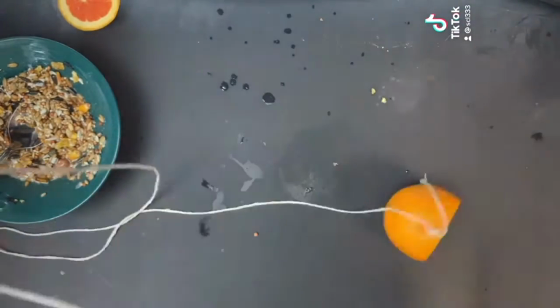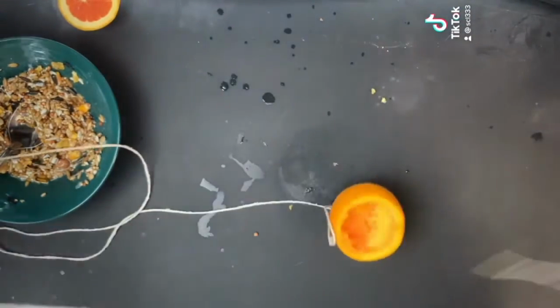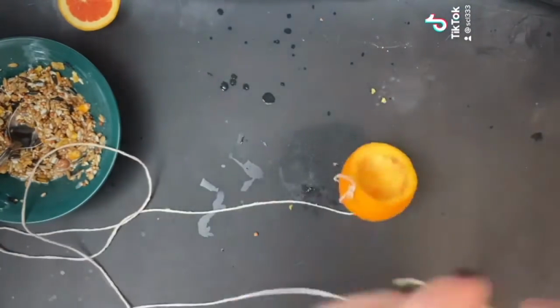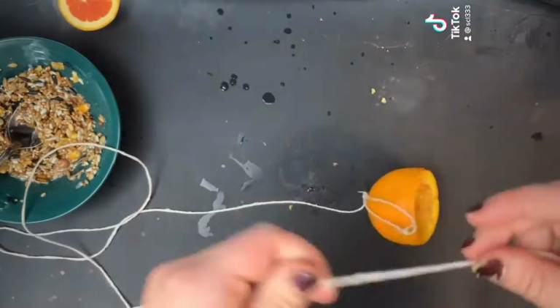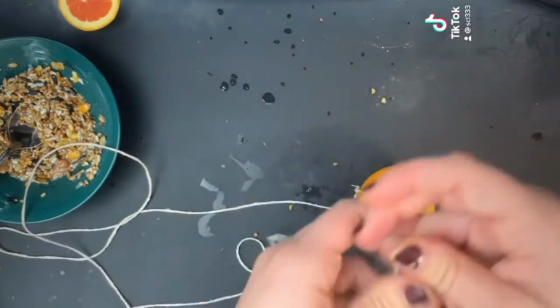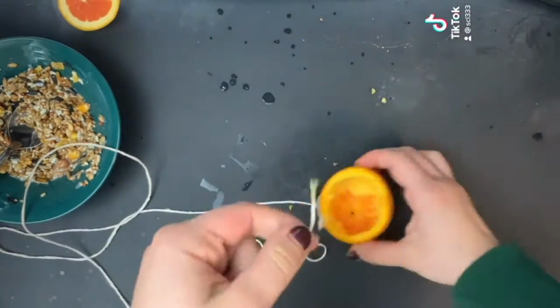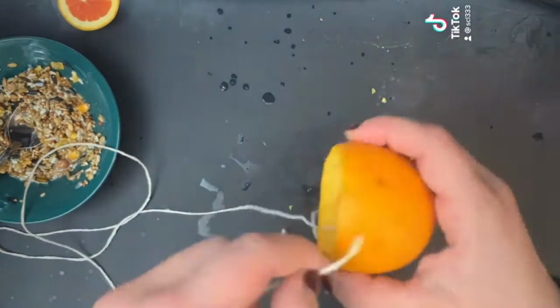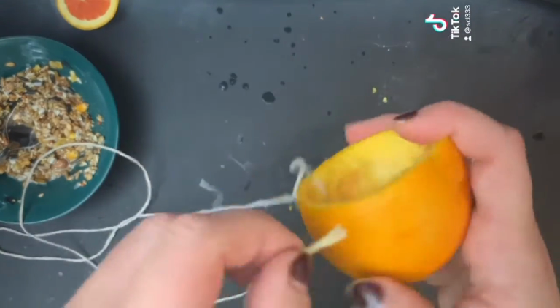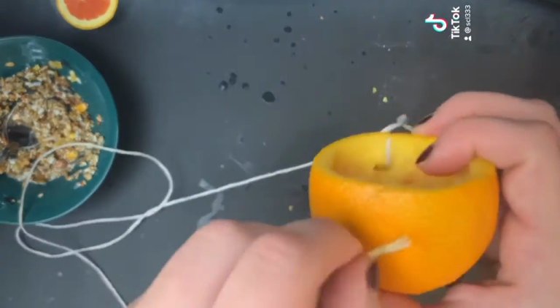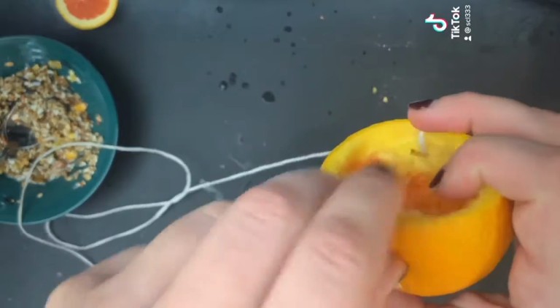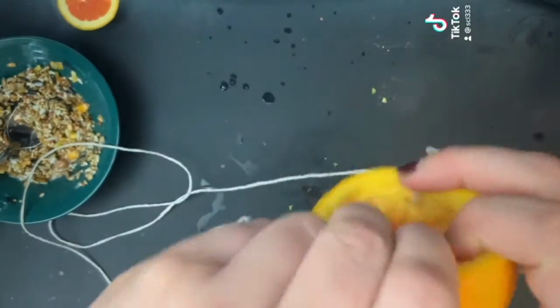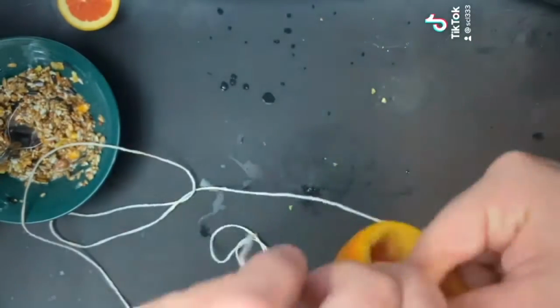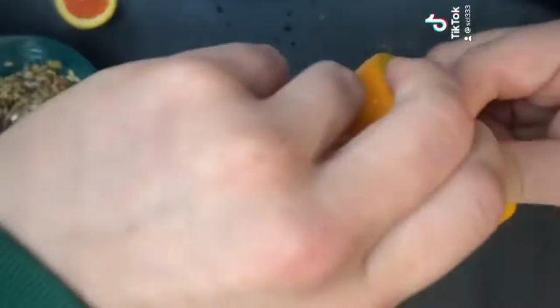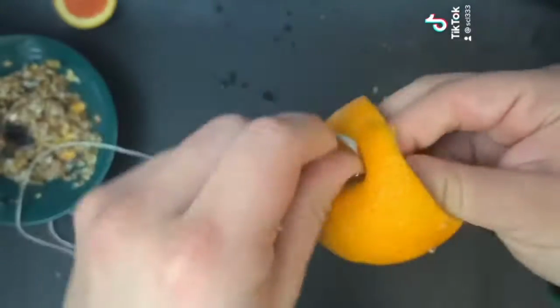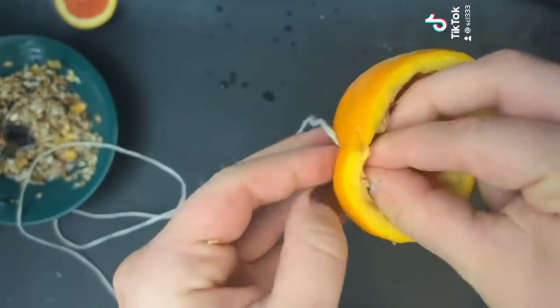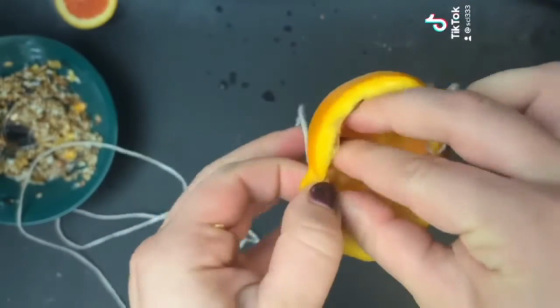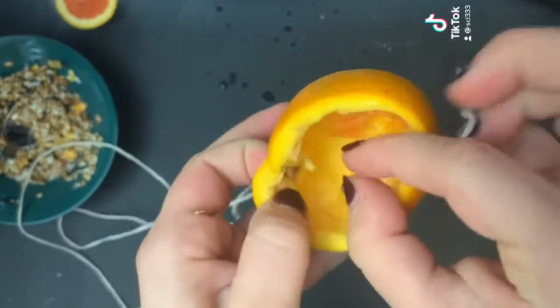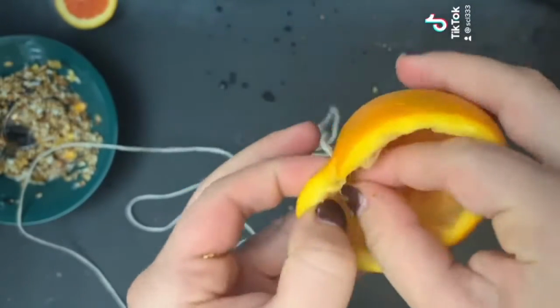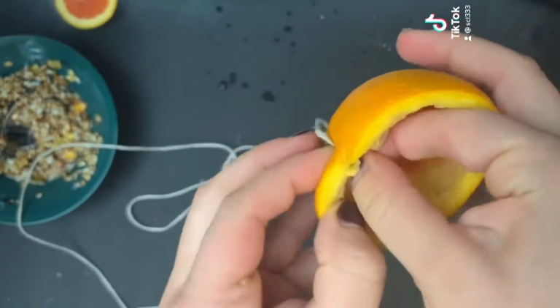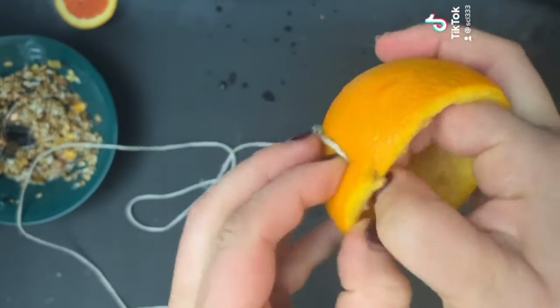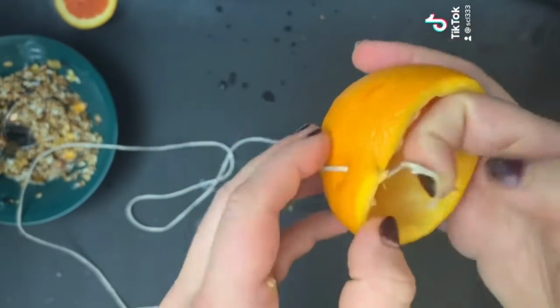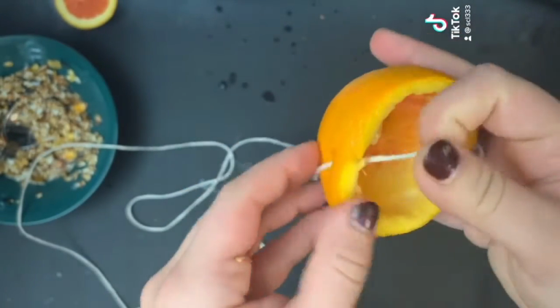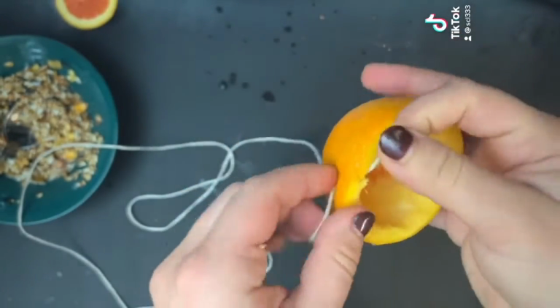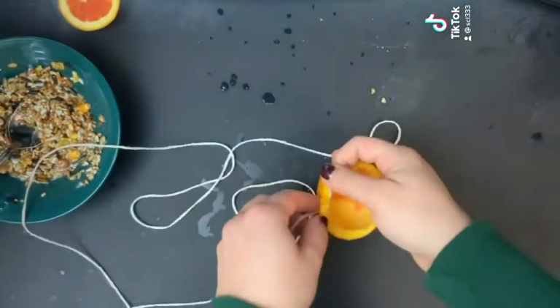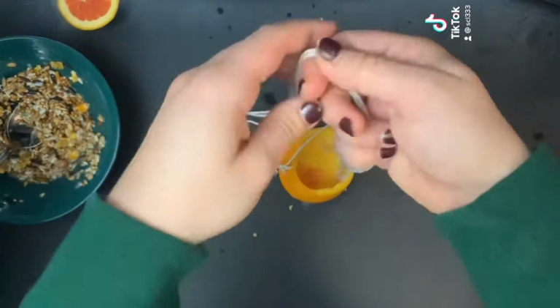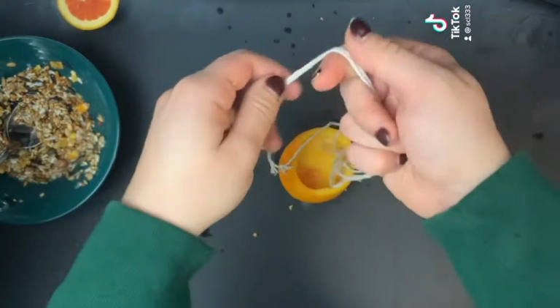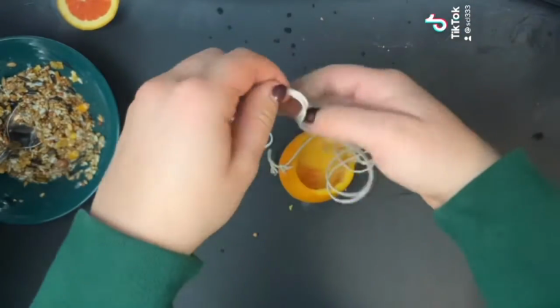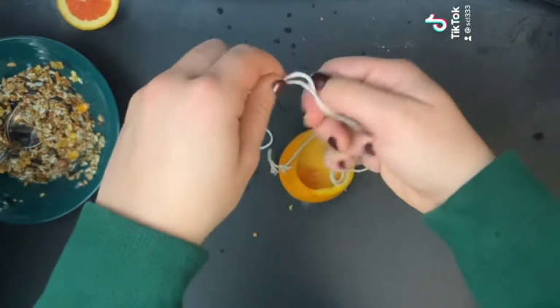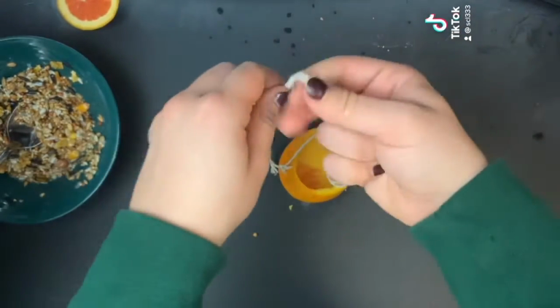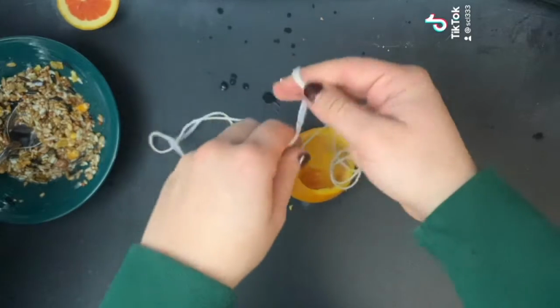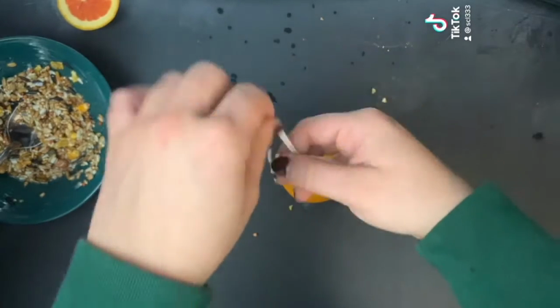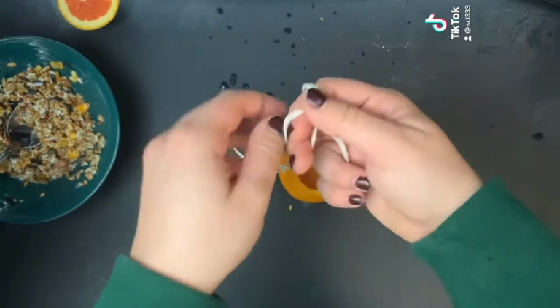Take some string and tie a knot on each hole. My string was a bit too long so I decided to make a knot to shorten the length.